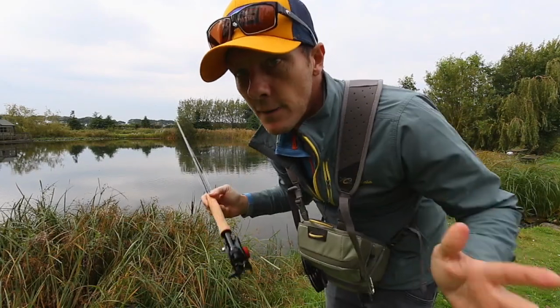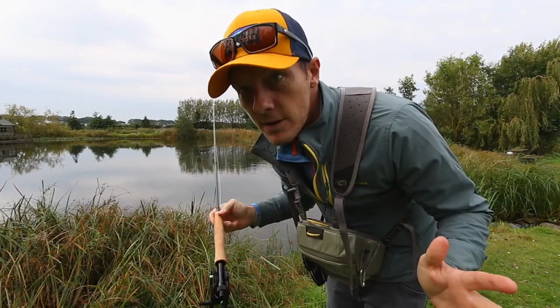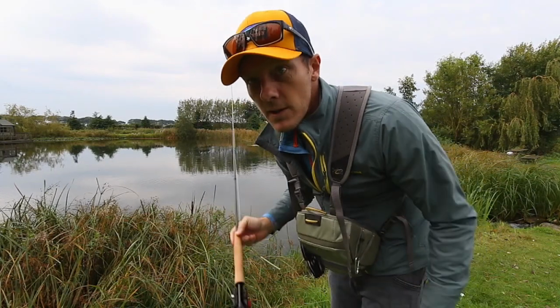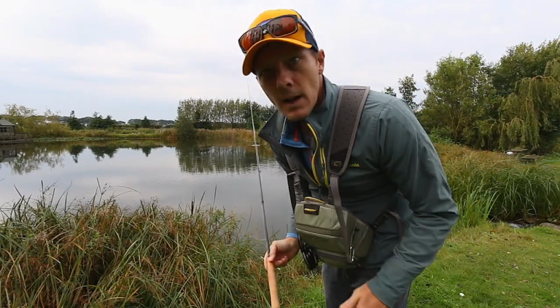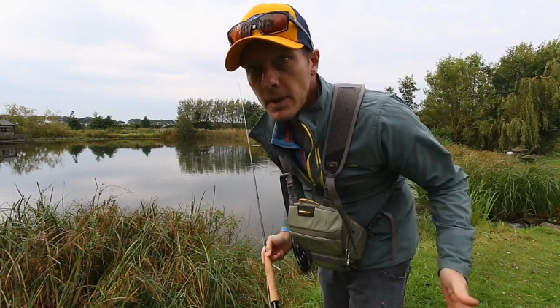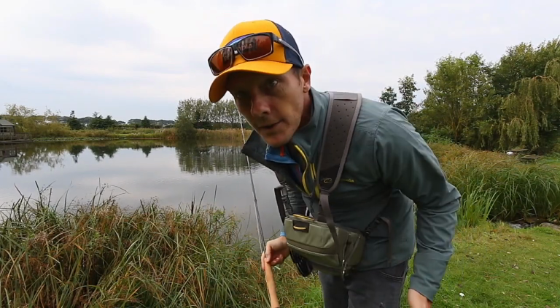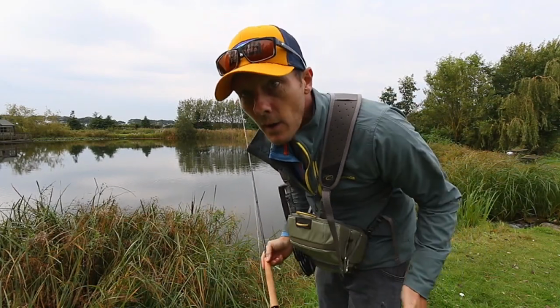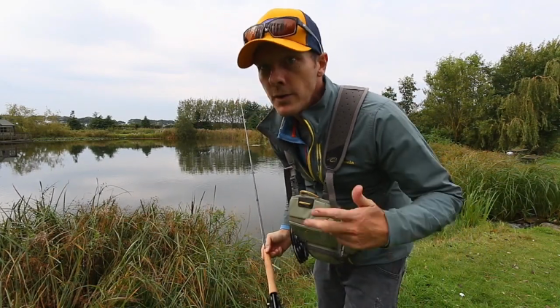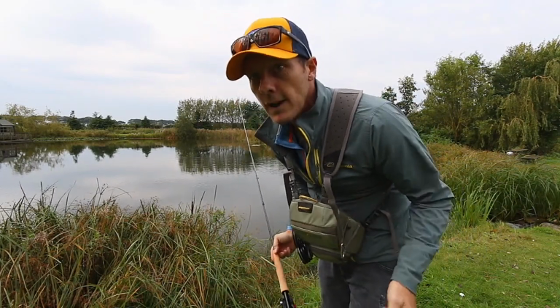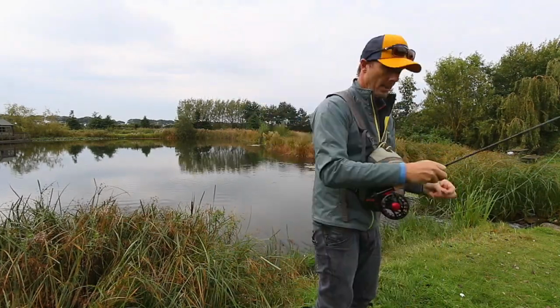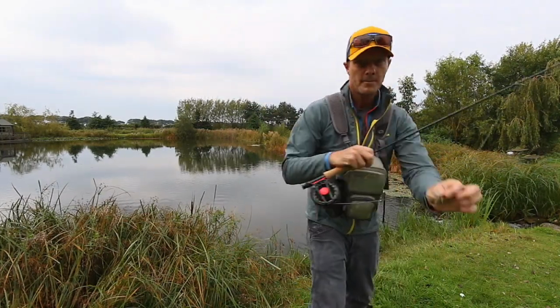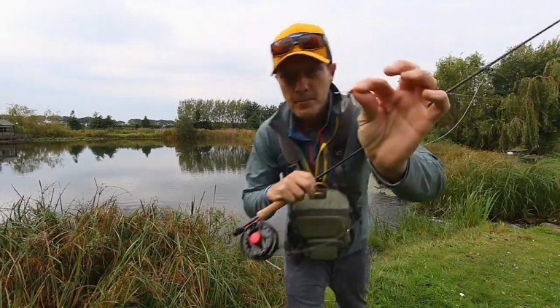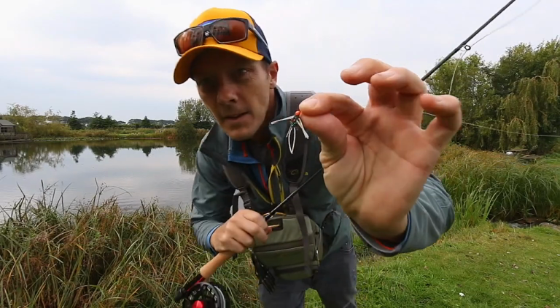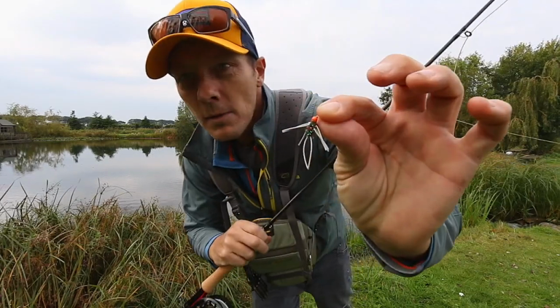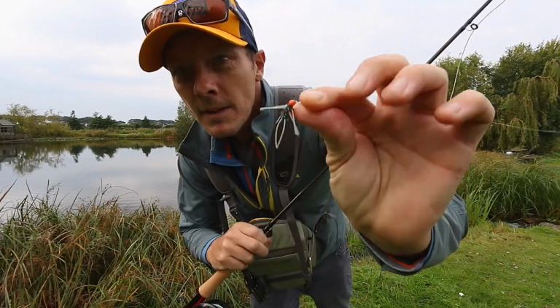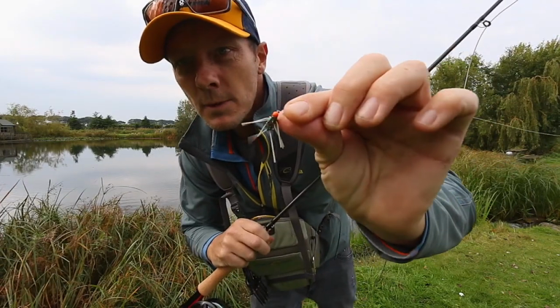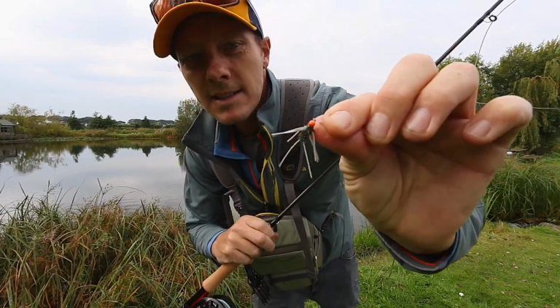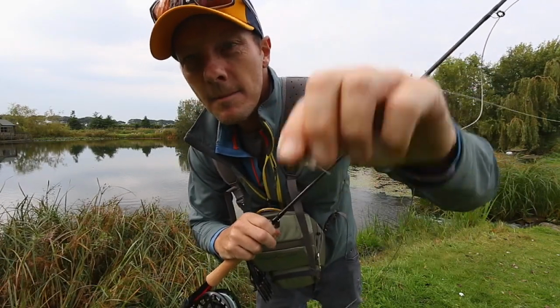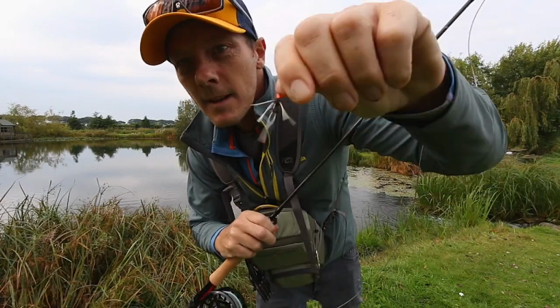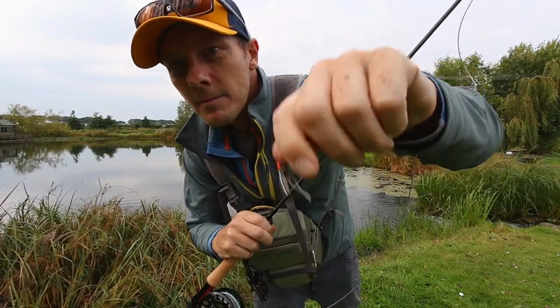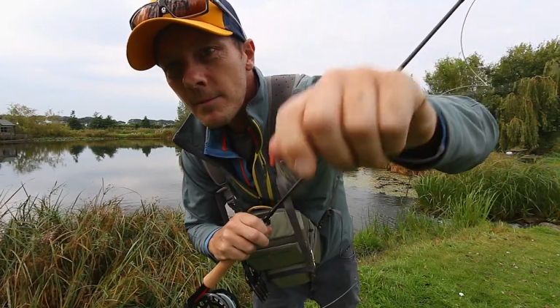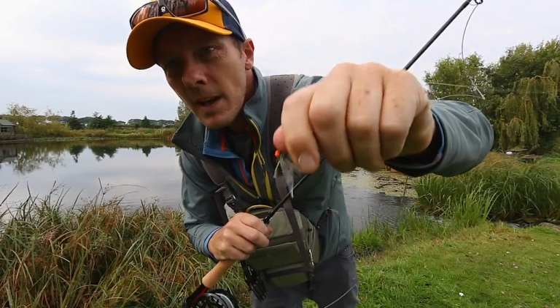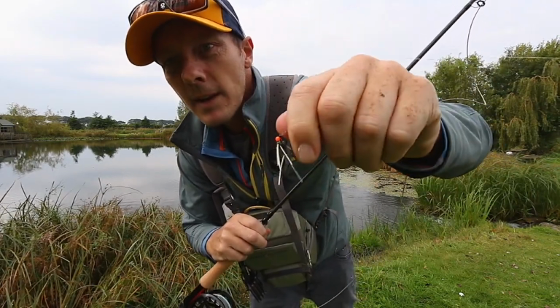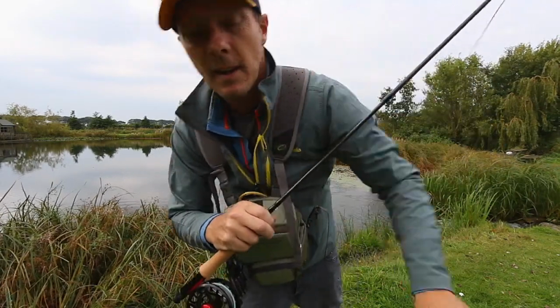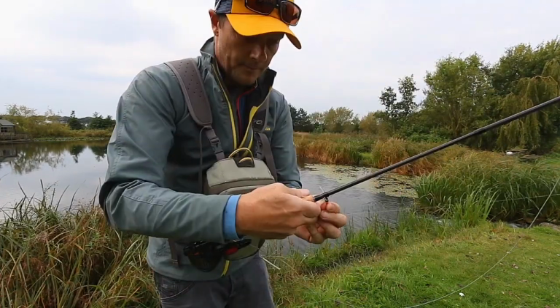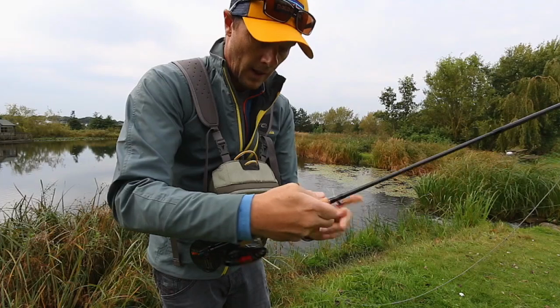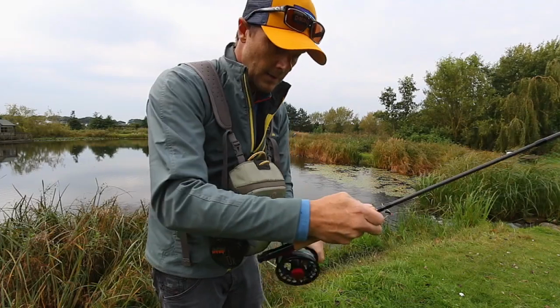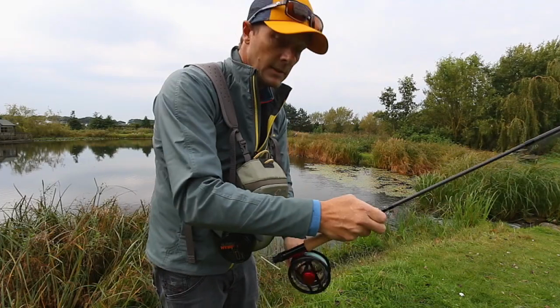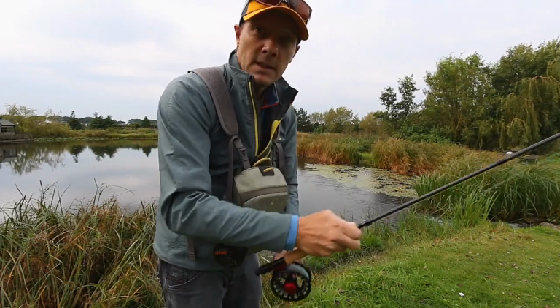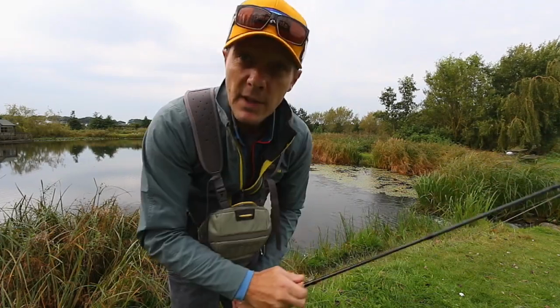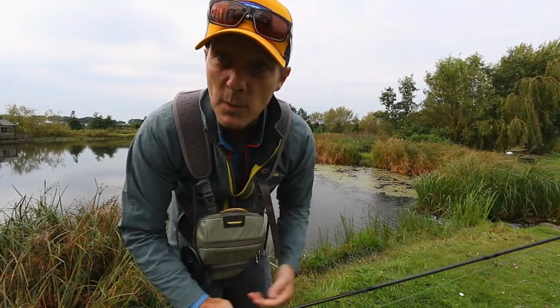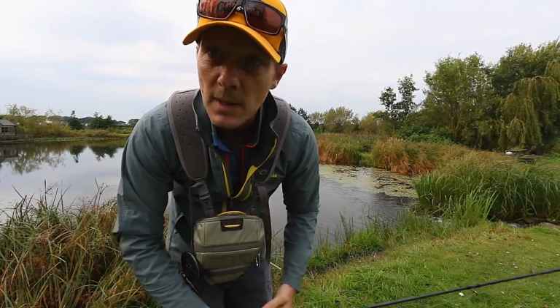This is a fishing situation. I'm not in my garden now with no fly on. That's what I was casting out — big heavy weighted thing. And if you can hear, it's windy as well.